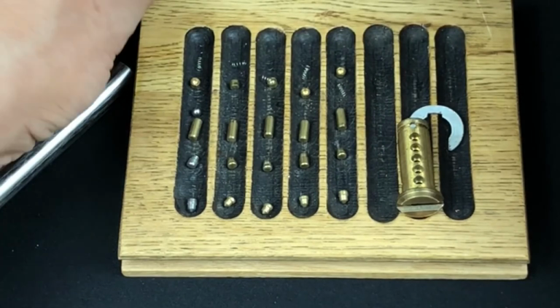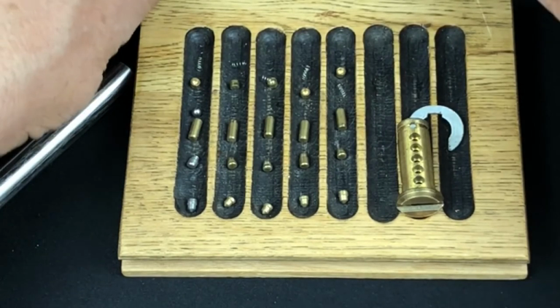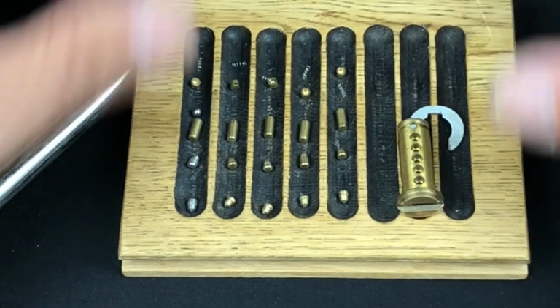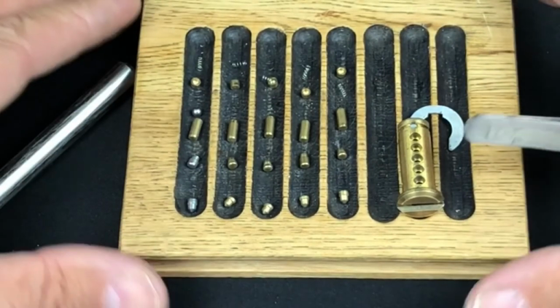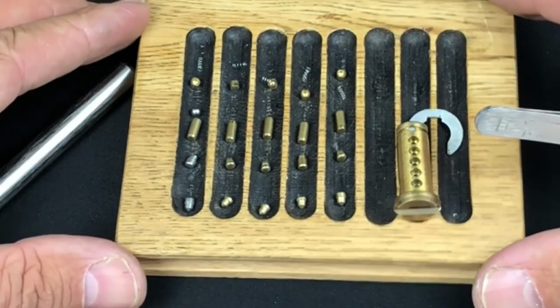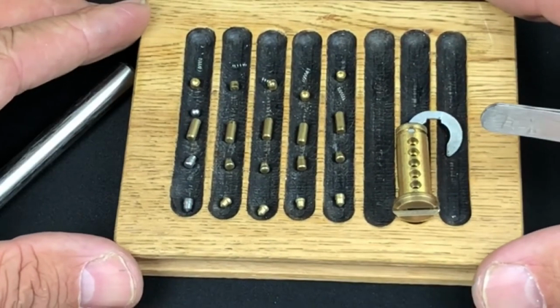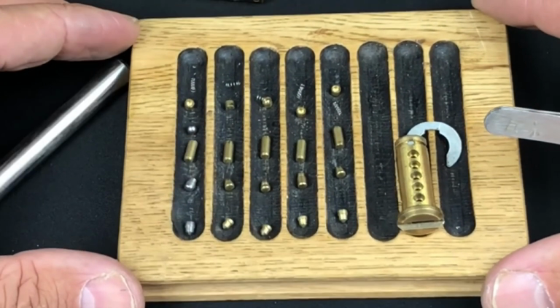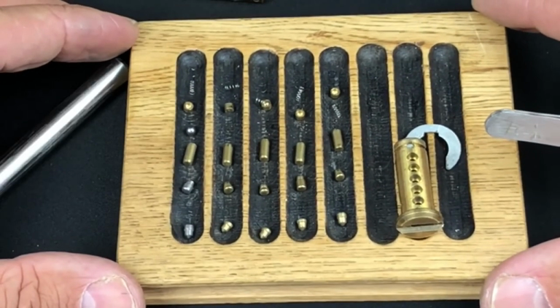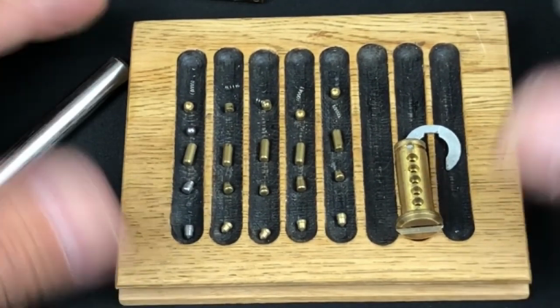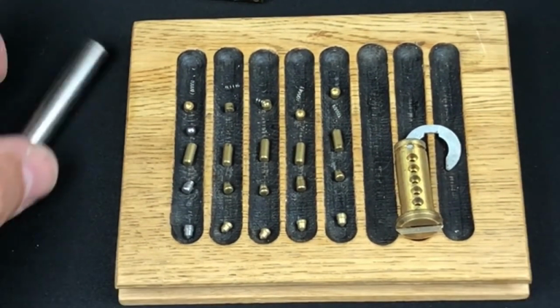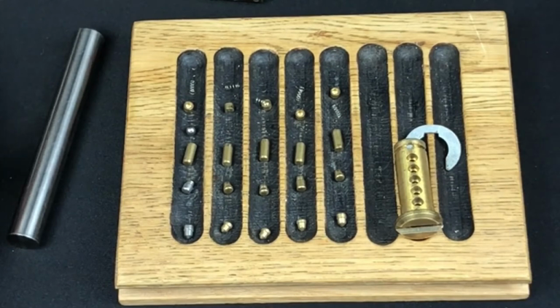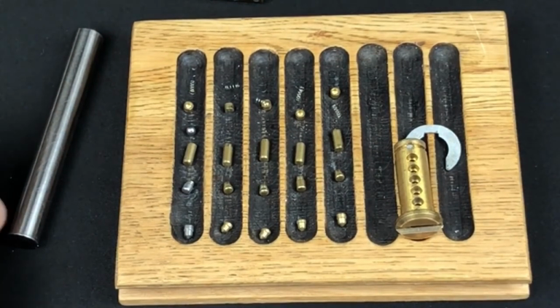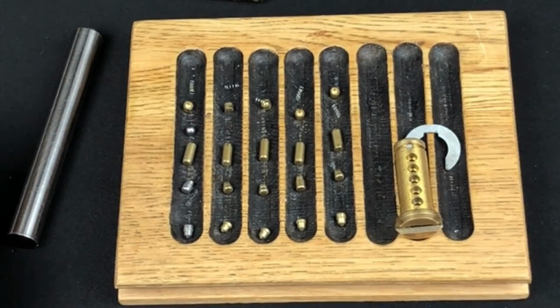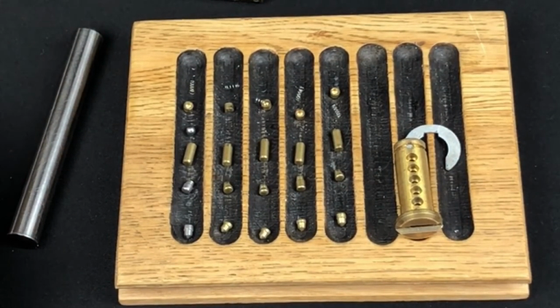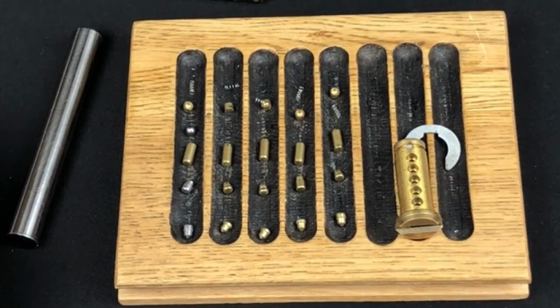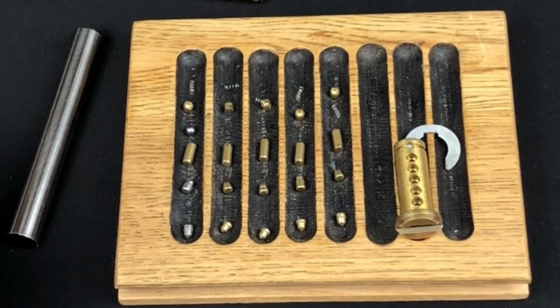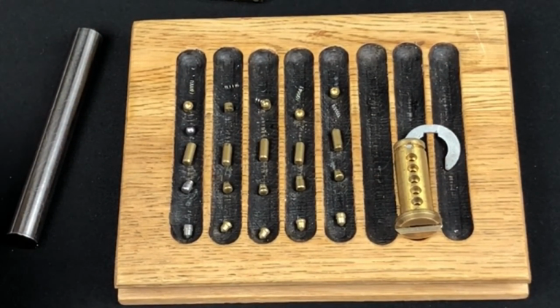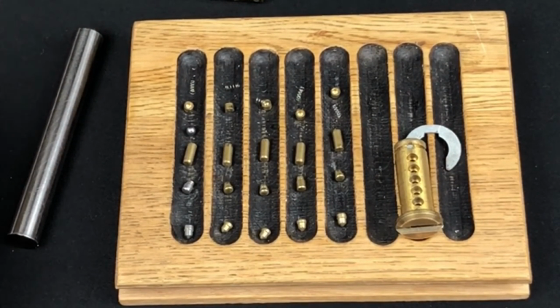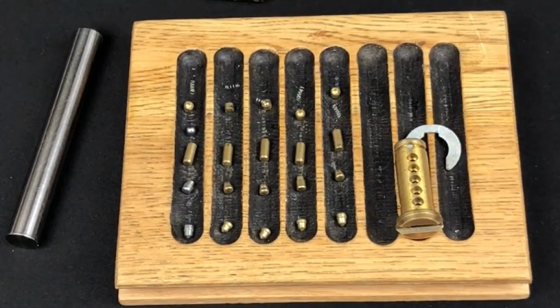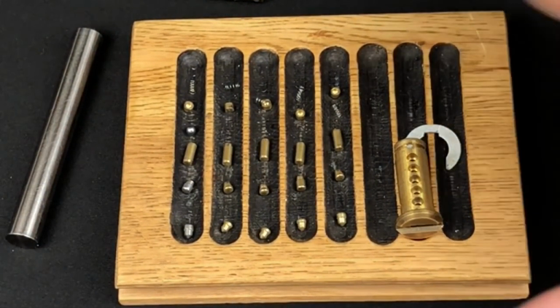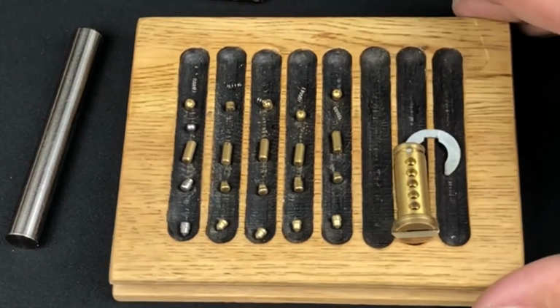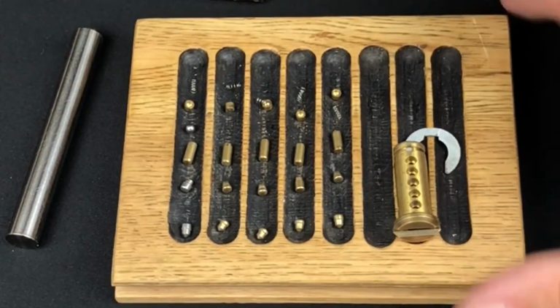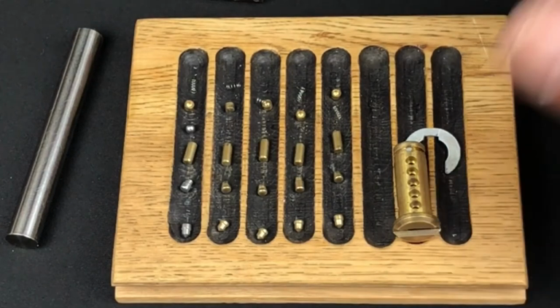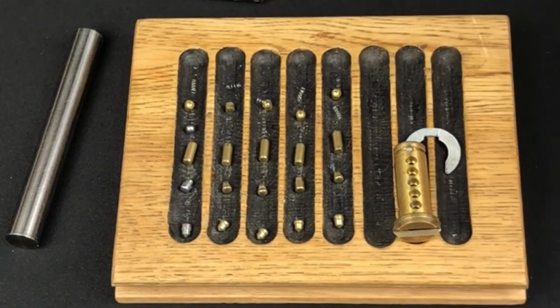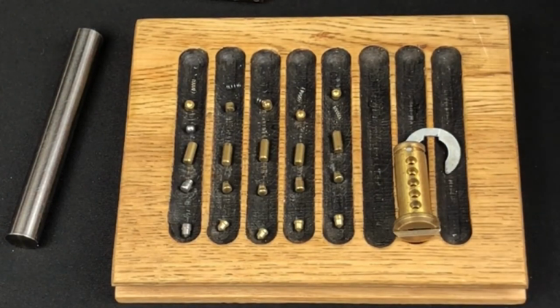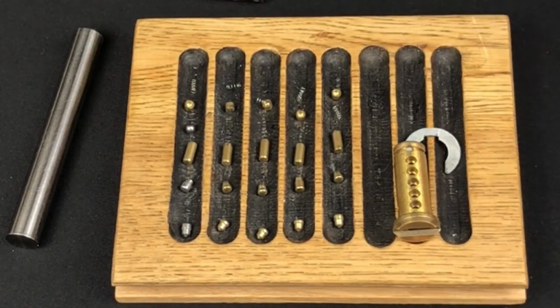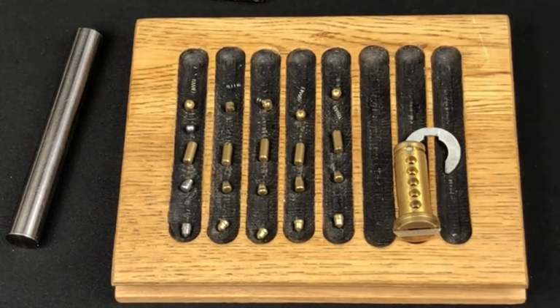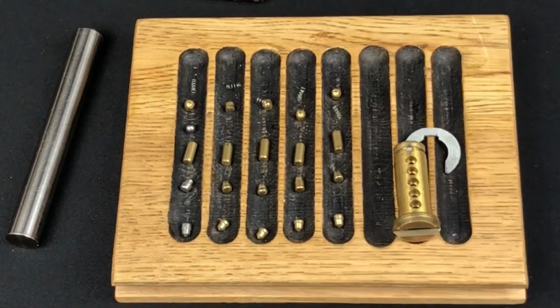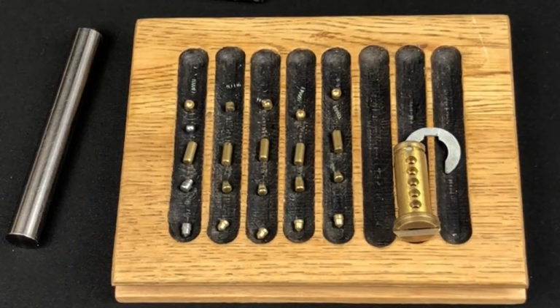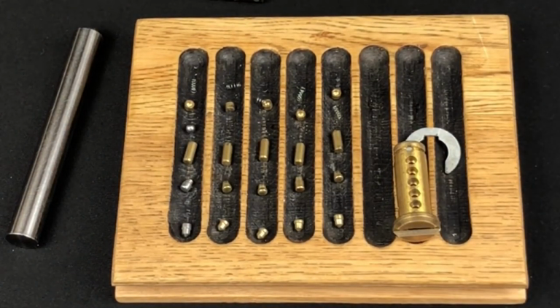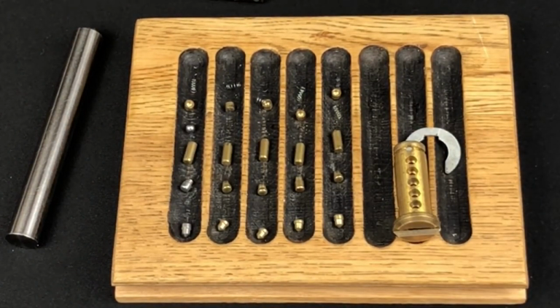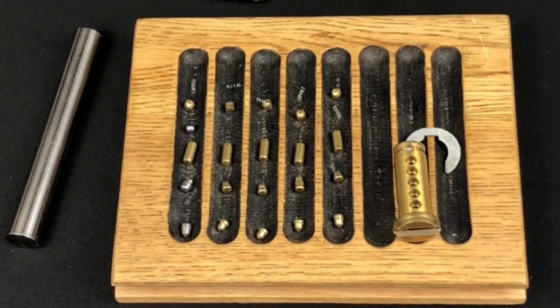All in all, a wonderful little lock and a real fun lock to pick. Talam Pick, my friend, thank you very much for sending this and everything else you sent over to me — I really did enjoy picking this lock. Hope you enjoyed that, thanks for watching, and I'll catch up with you again very shortly. Take care guys!